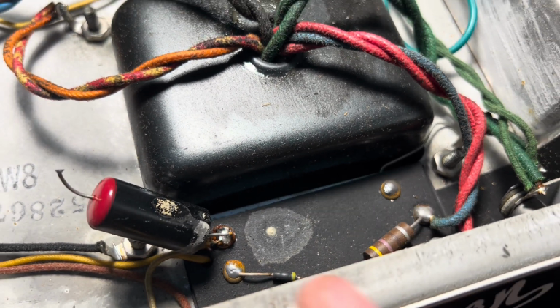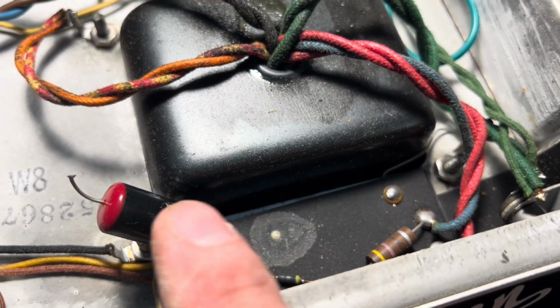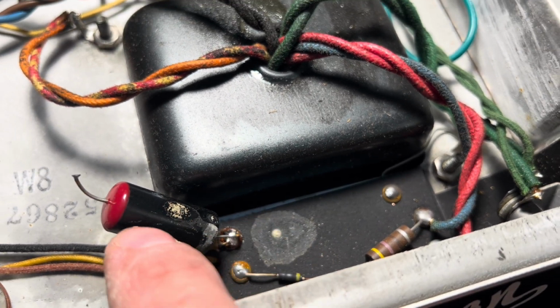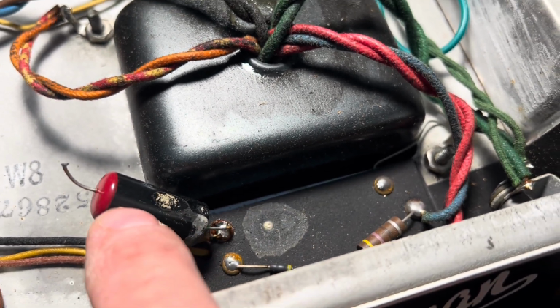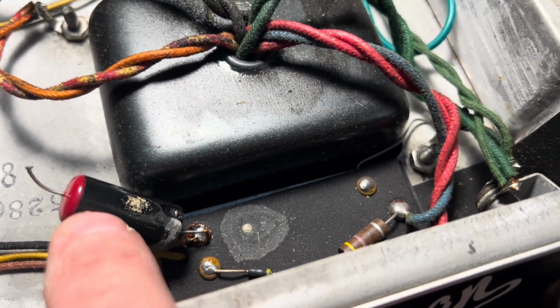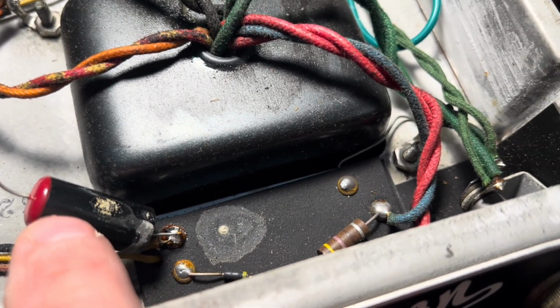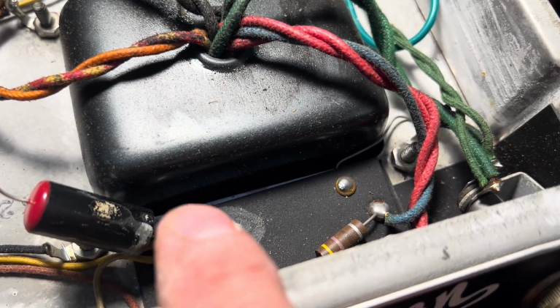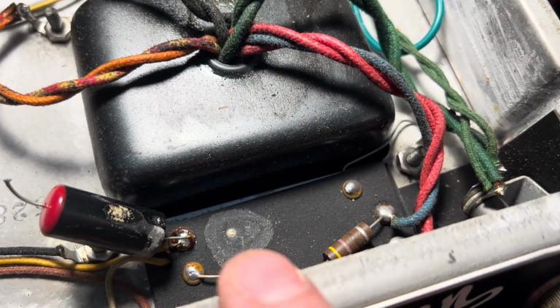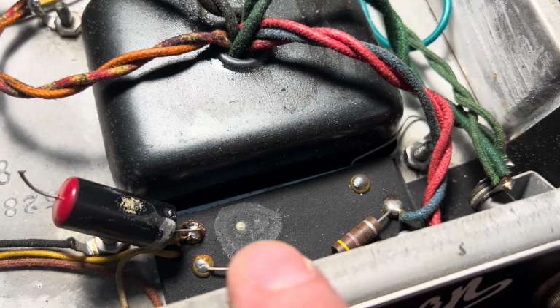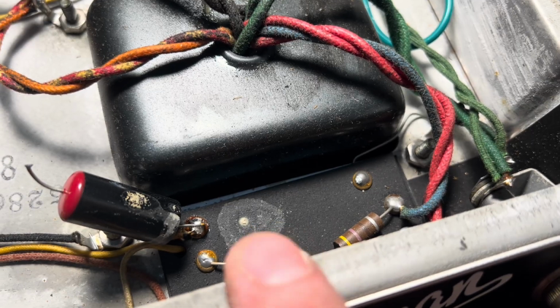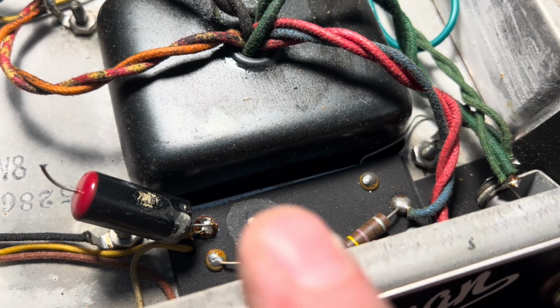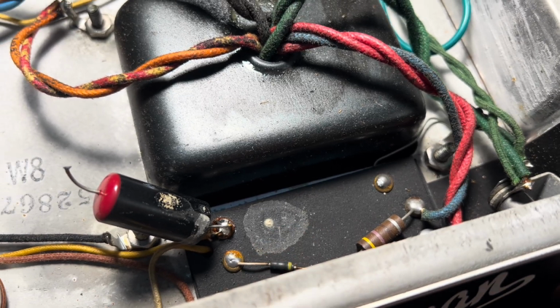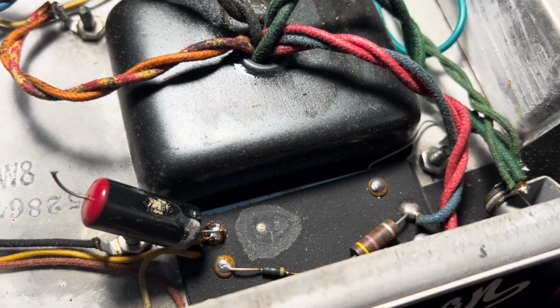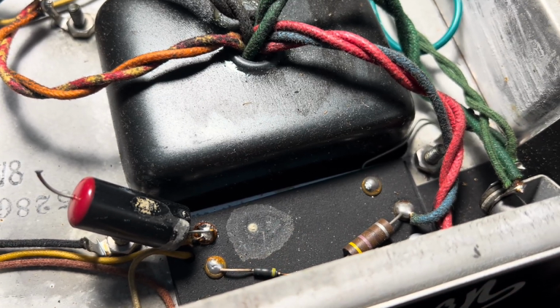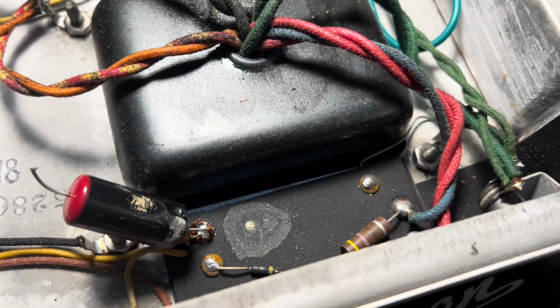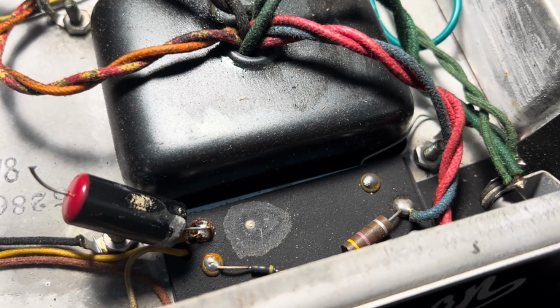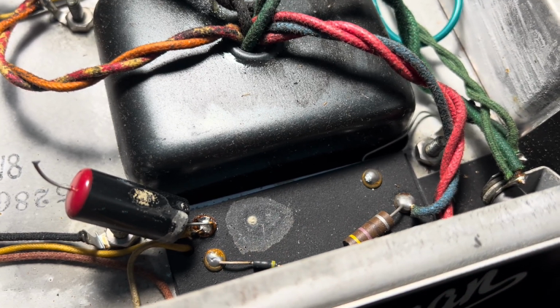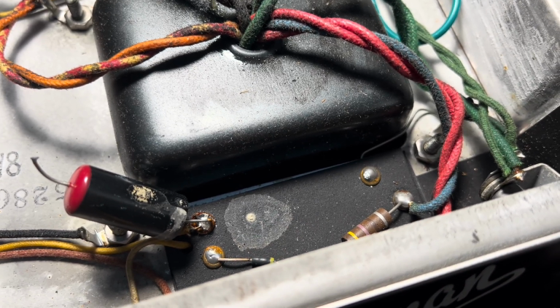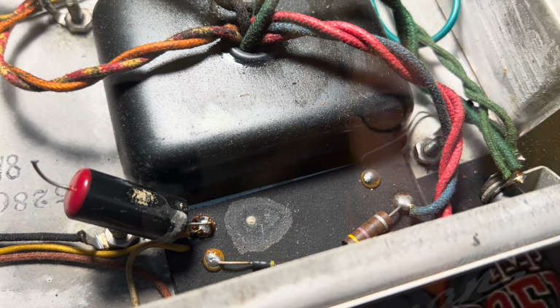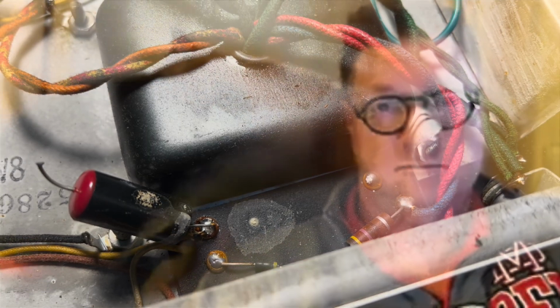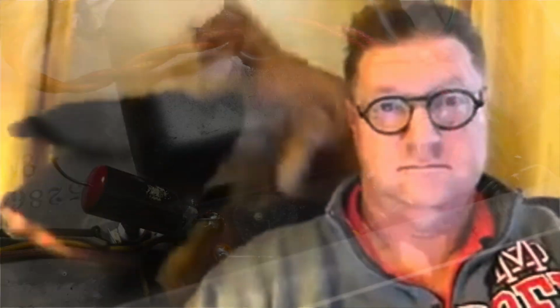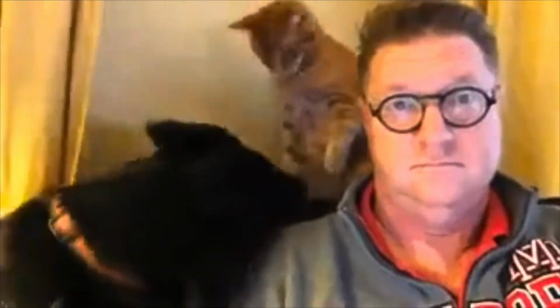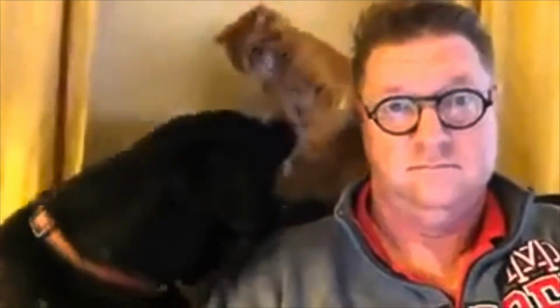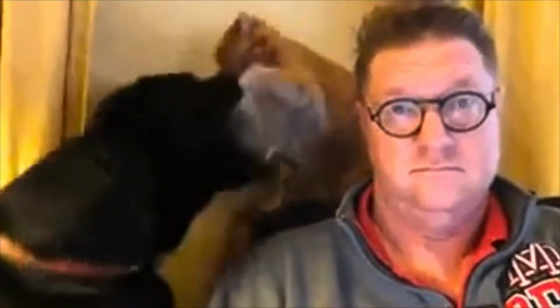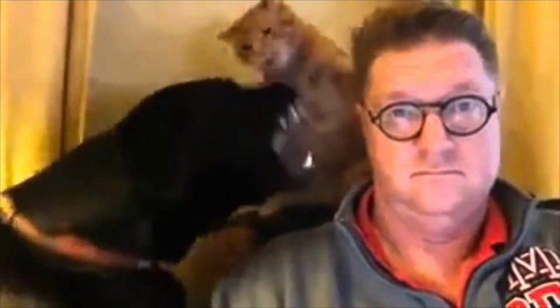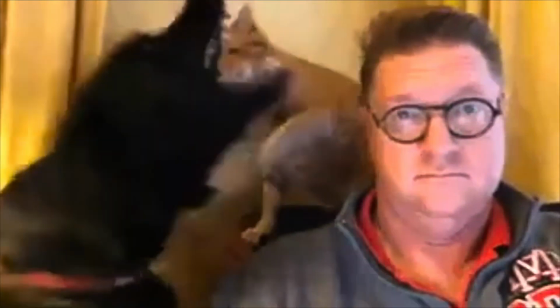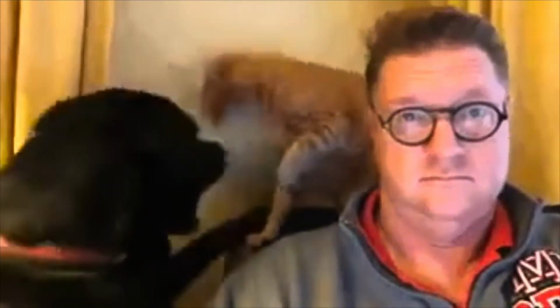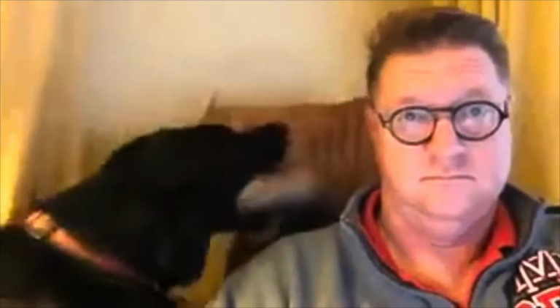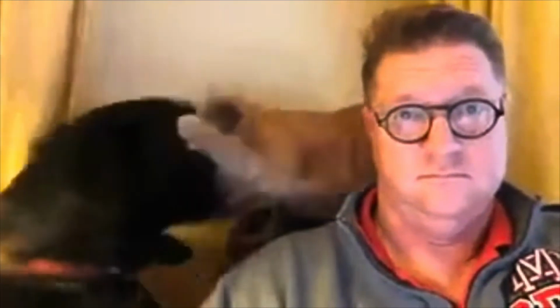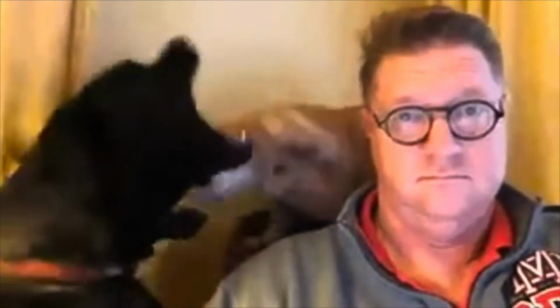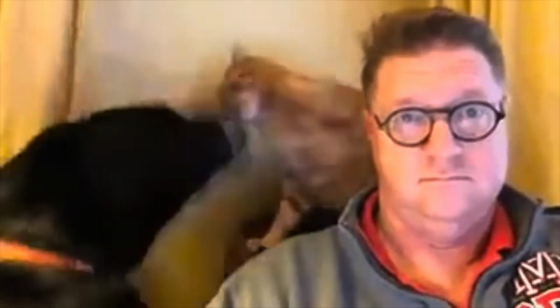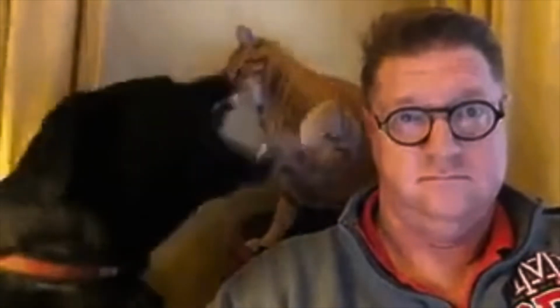Your bias filter cap — leaky. That would have been bye-bye tubes. Thank you for hanging out again for another episode of Forgotten Gear Restorations. Don't forget to like and subscribe. Bye.